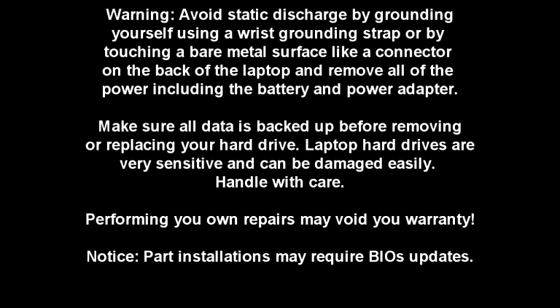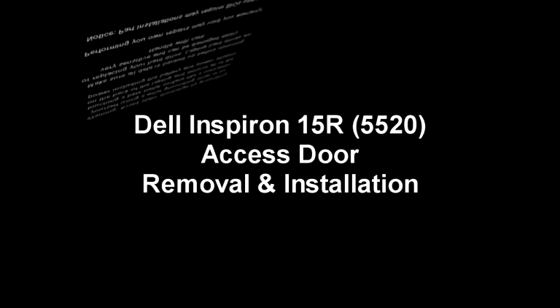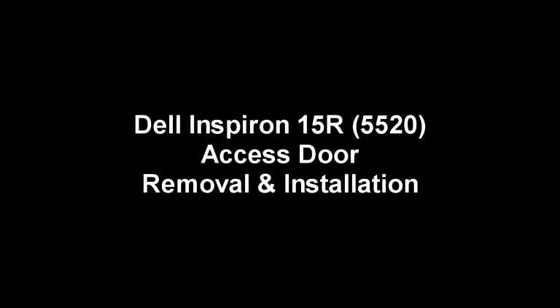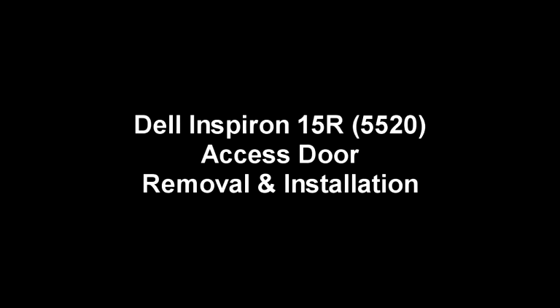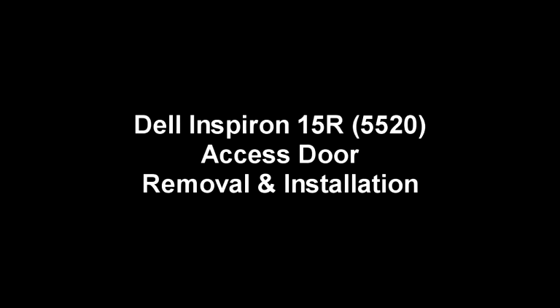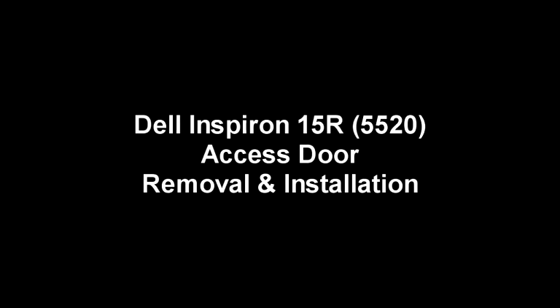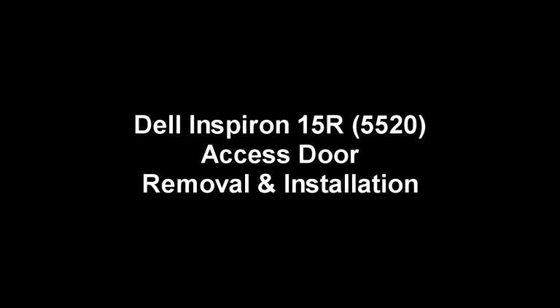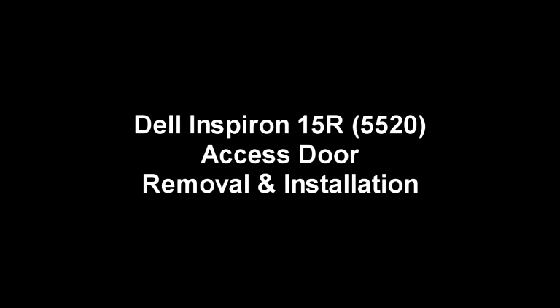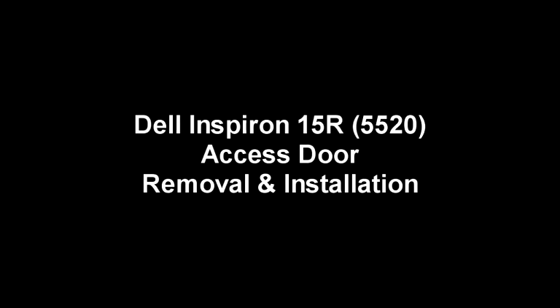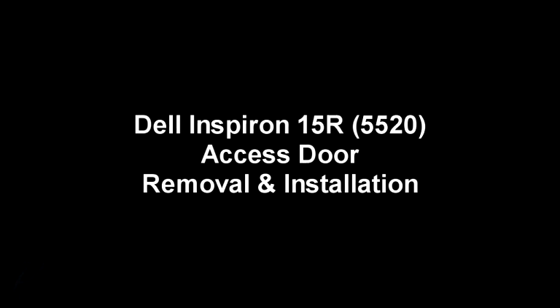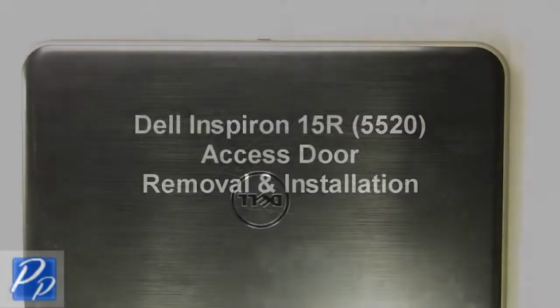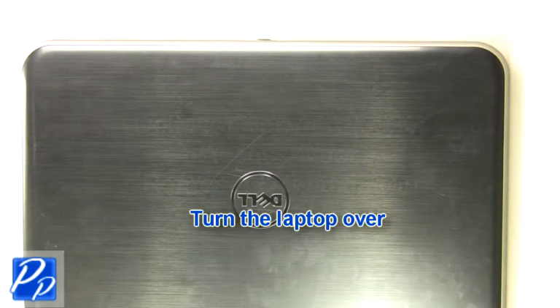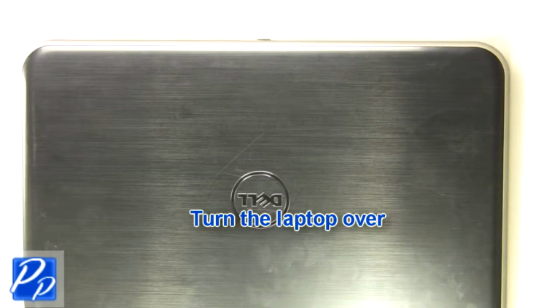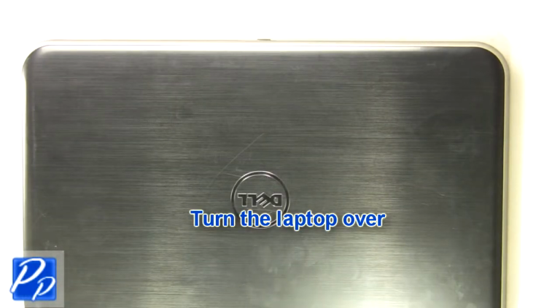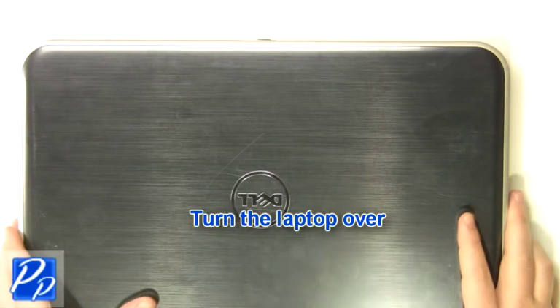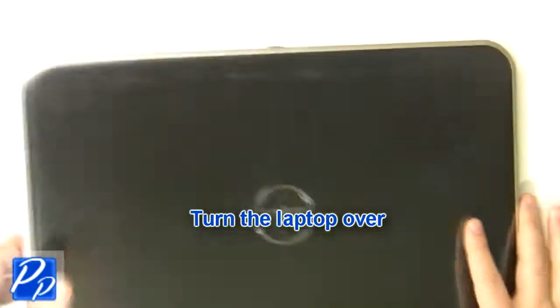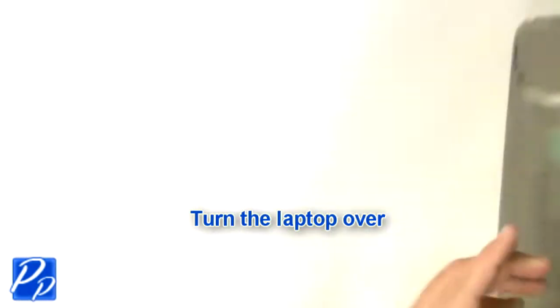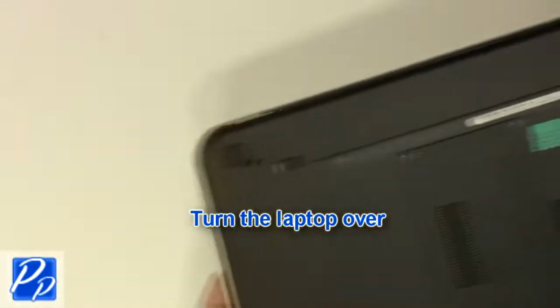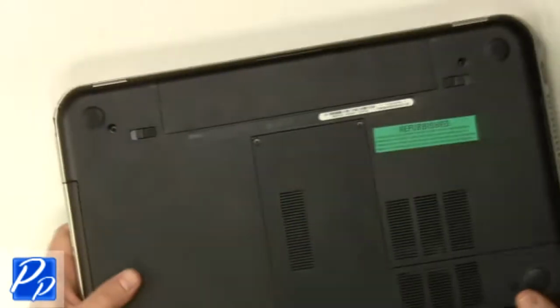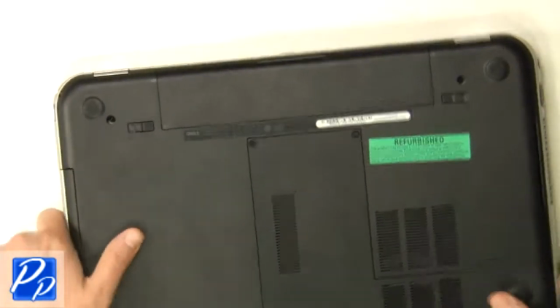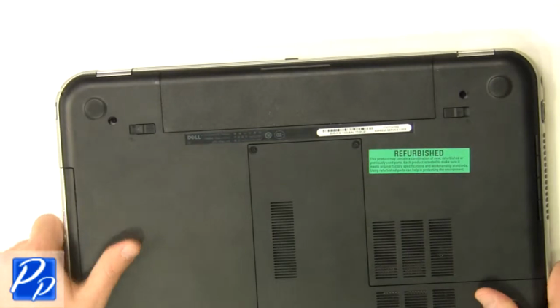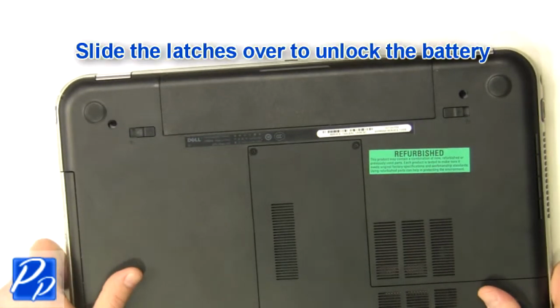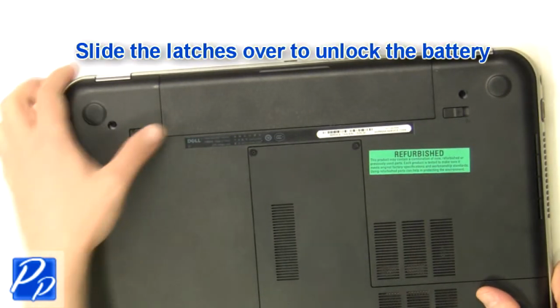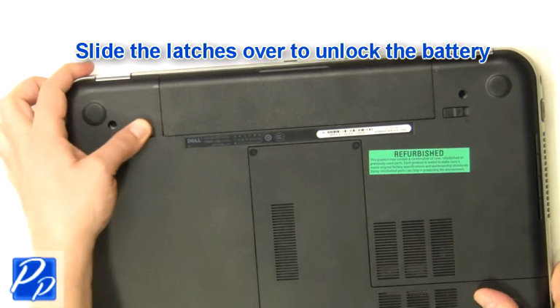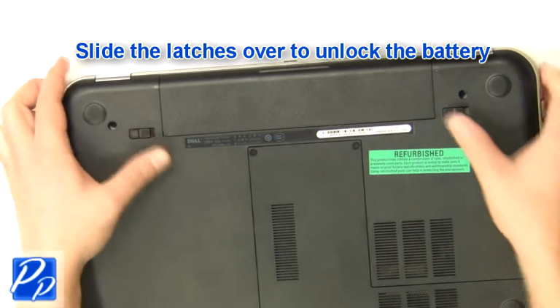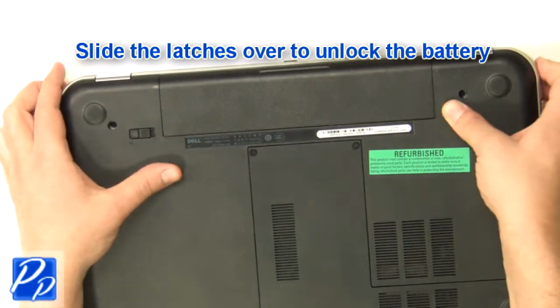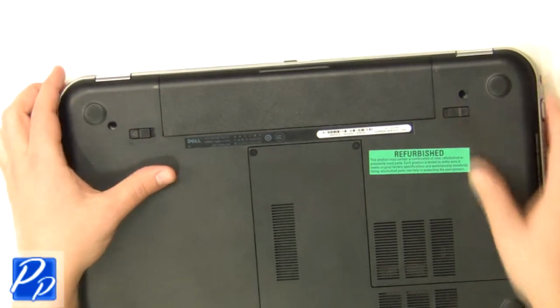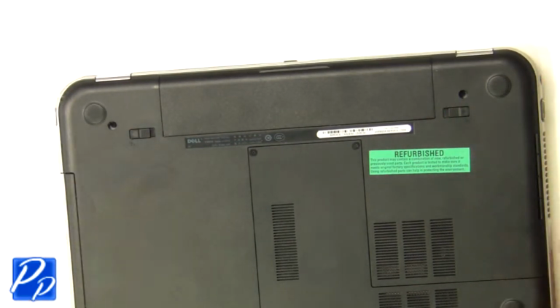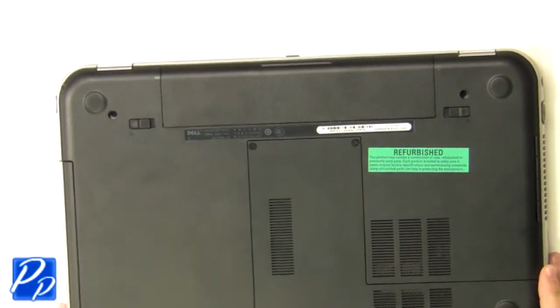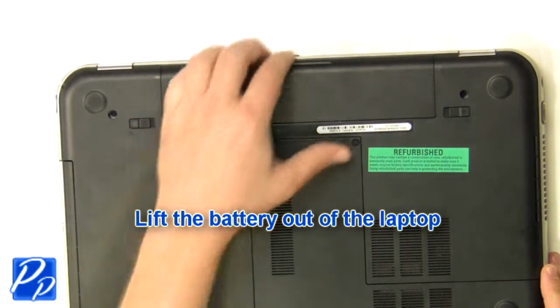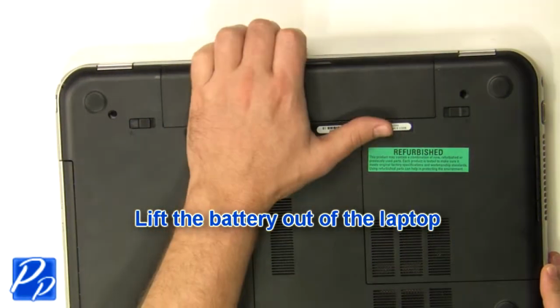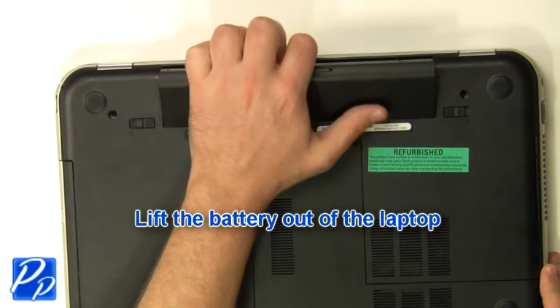This video will show you how to remove the access door on an Inspiron 15R 5520. Turn the laptop over. Slide the latches over to unlock the battery. Lift the battery out of the laptop.